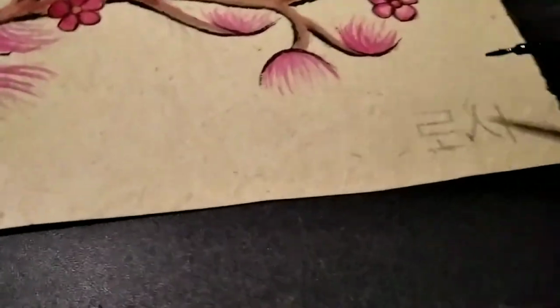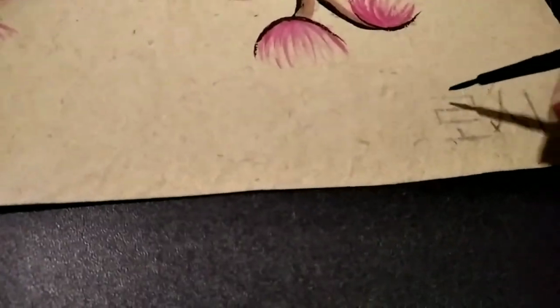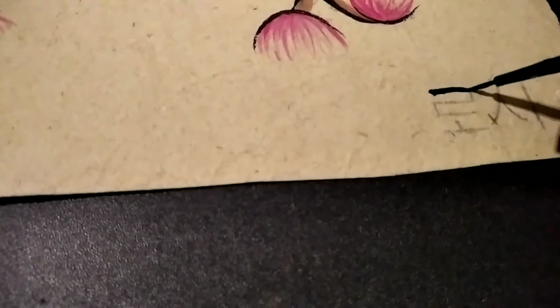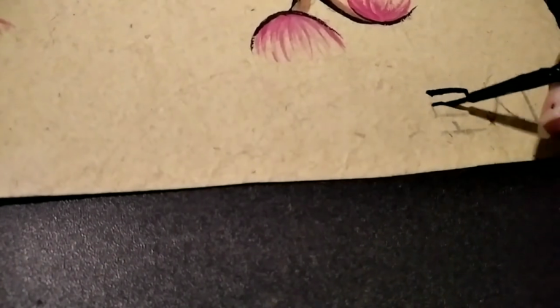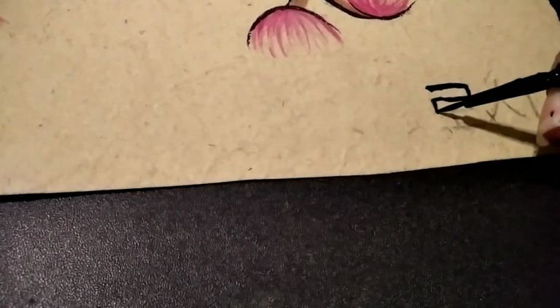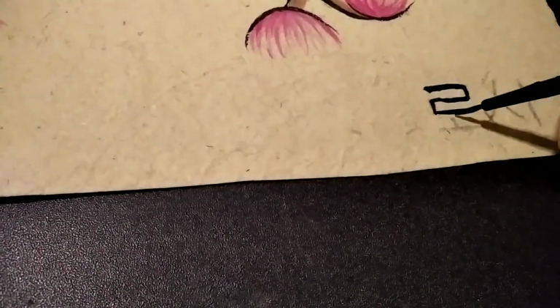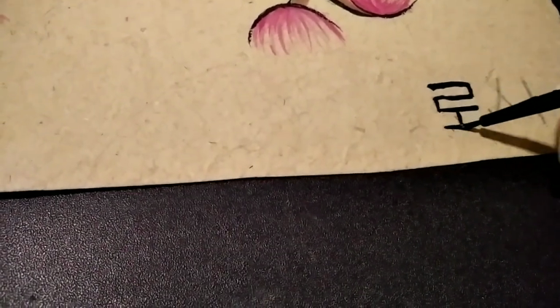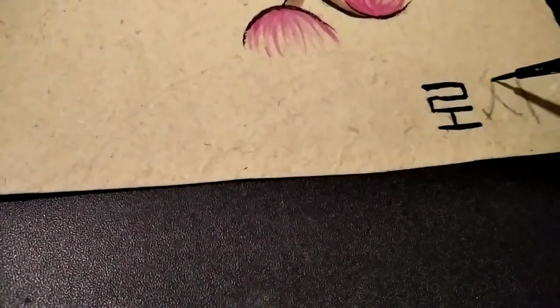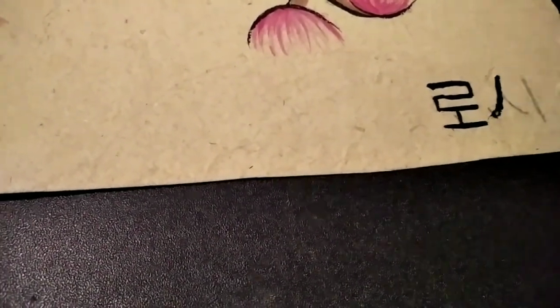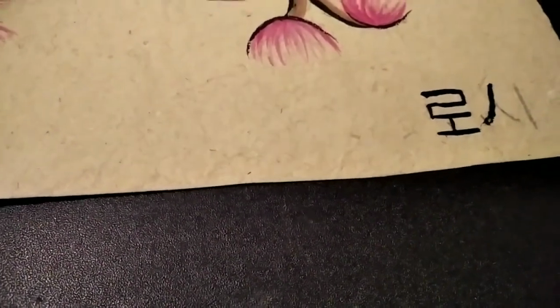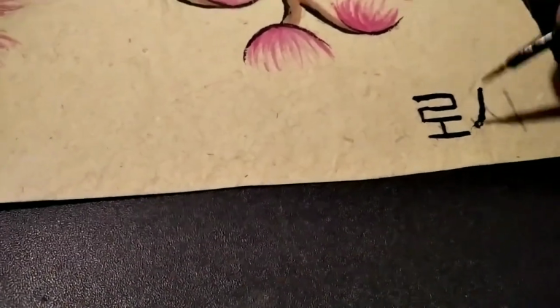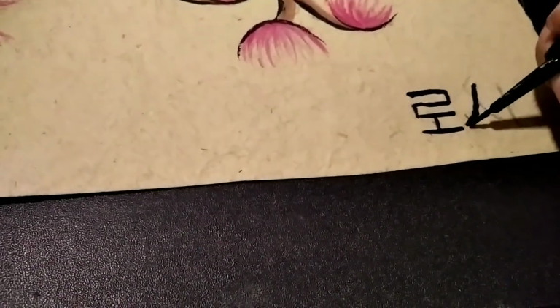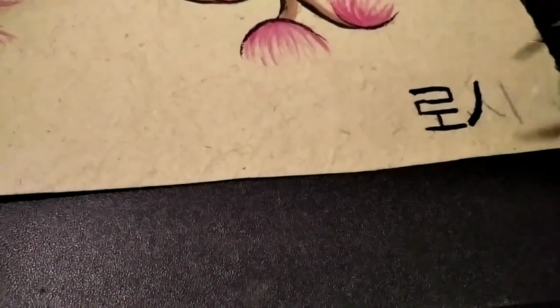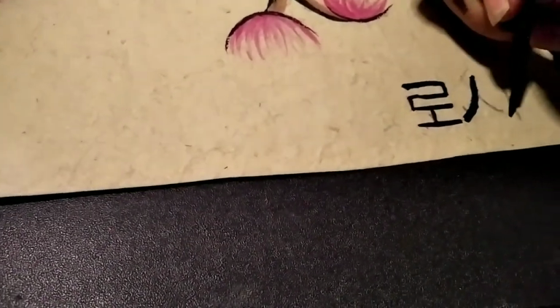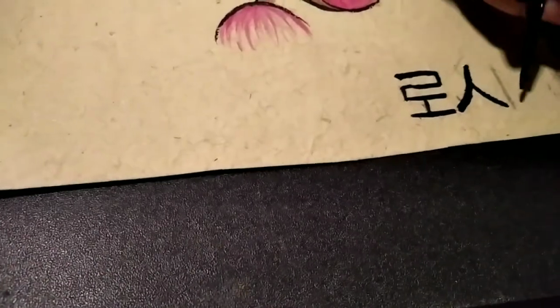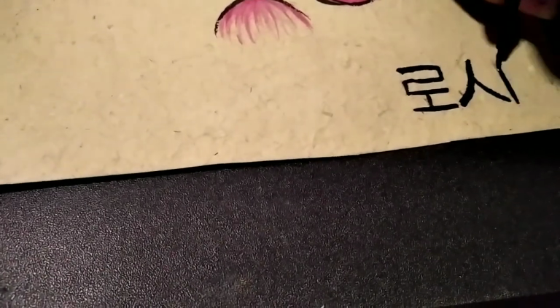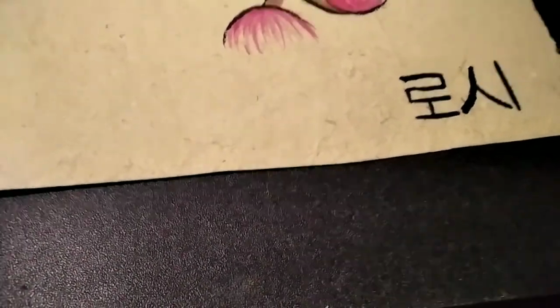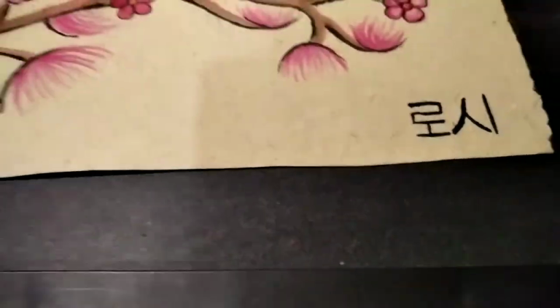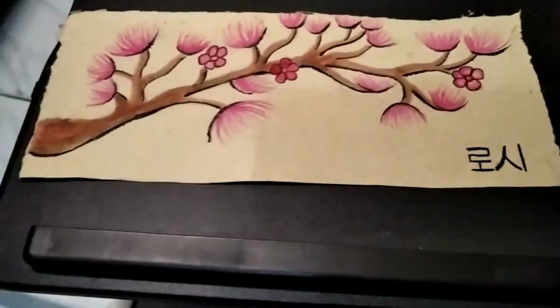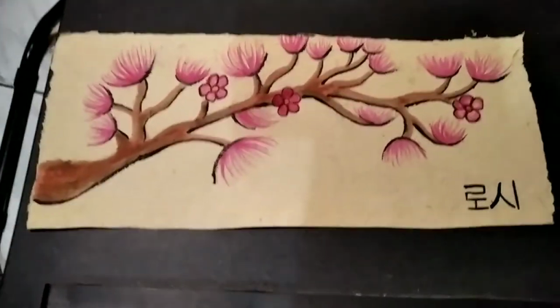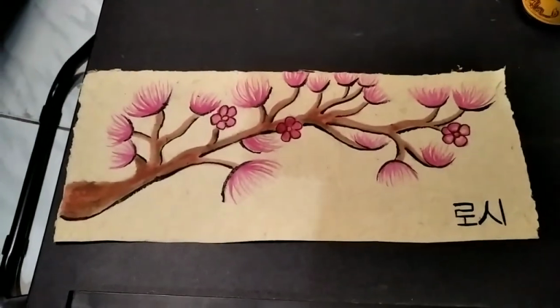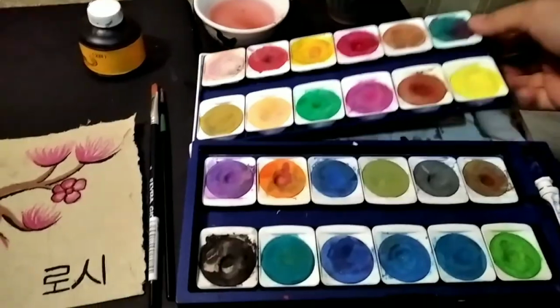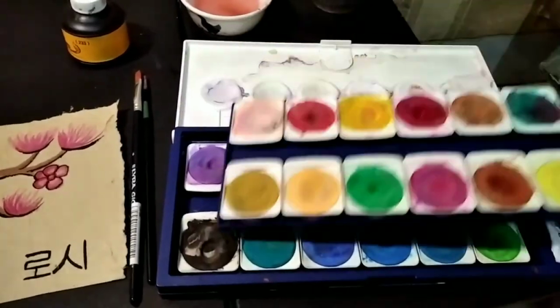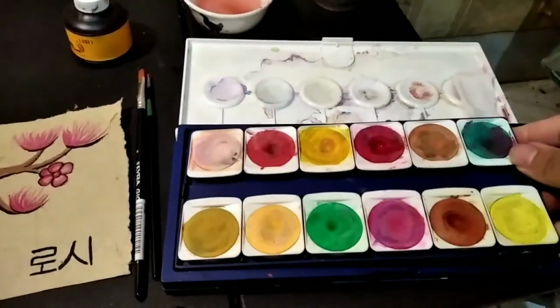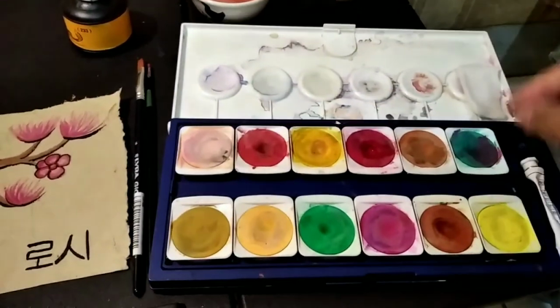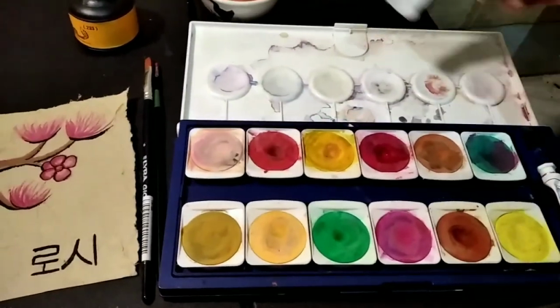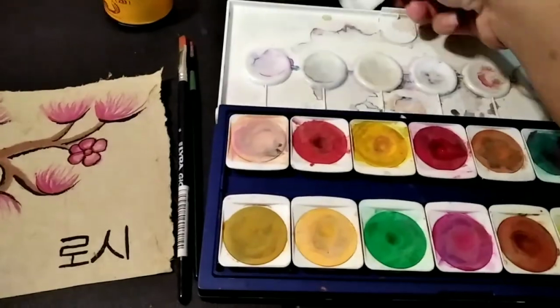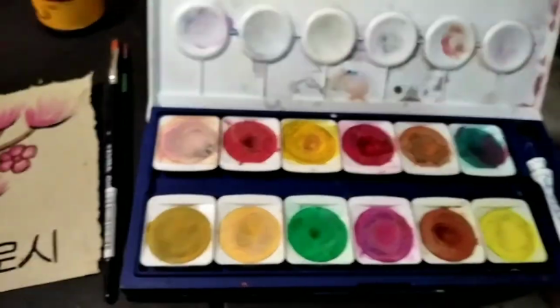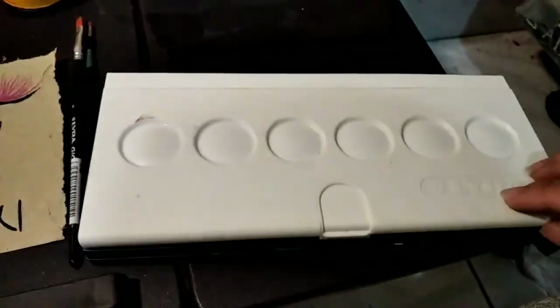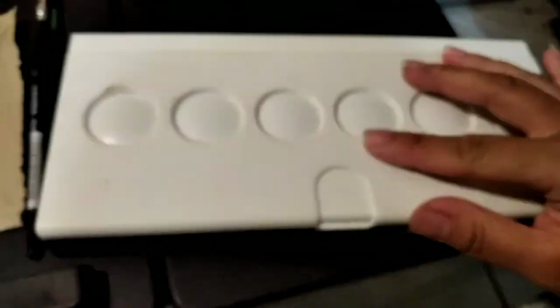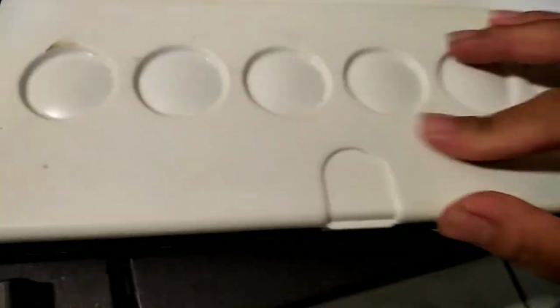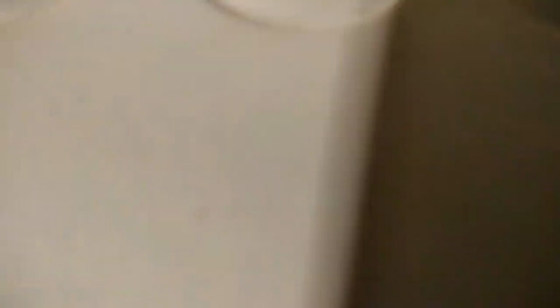Don't forget to make a watermark on your art. That's all for today — thank you and bye.